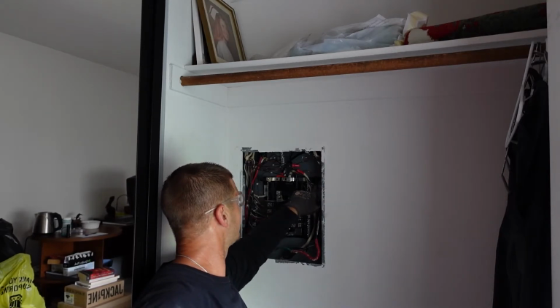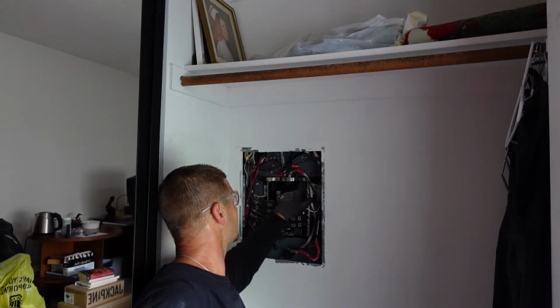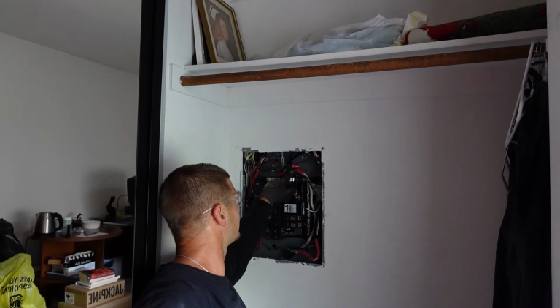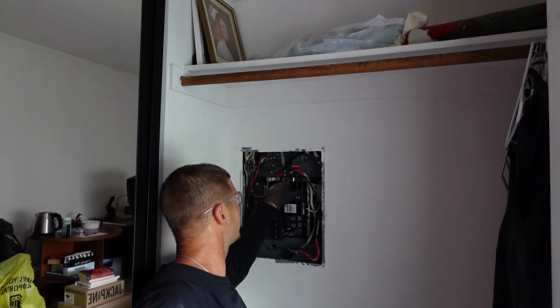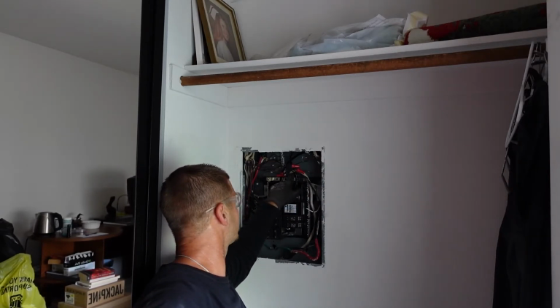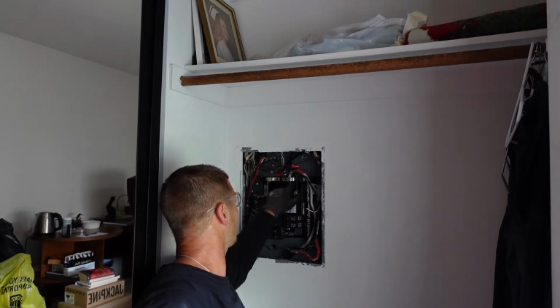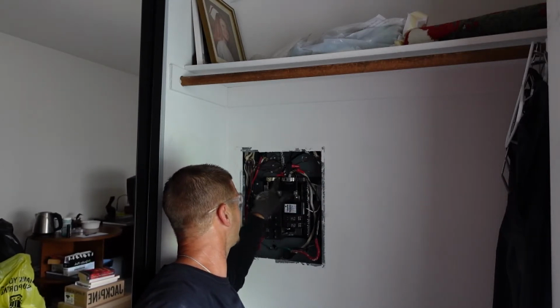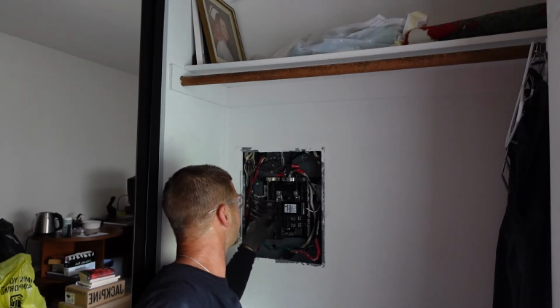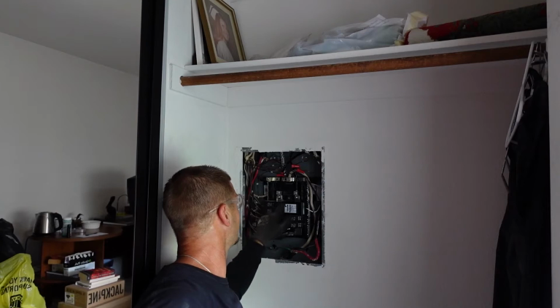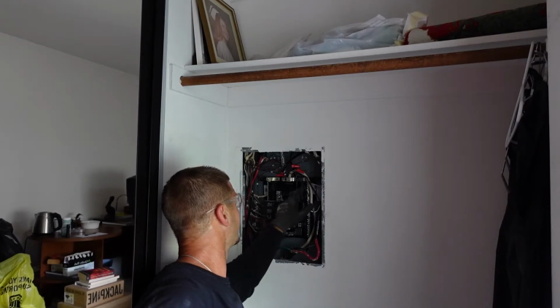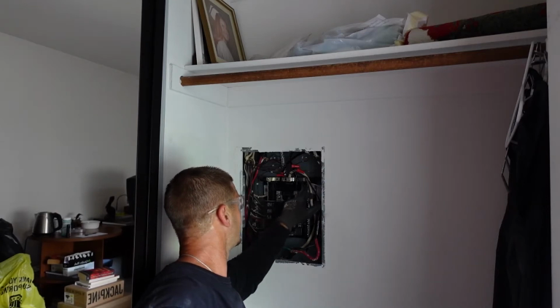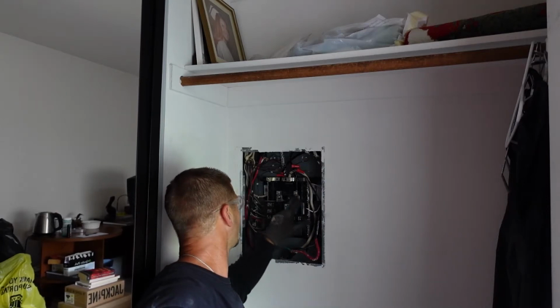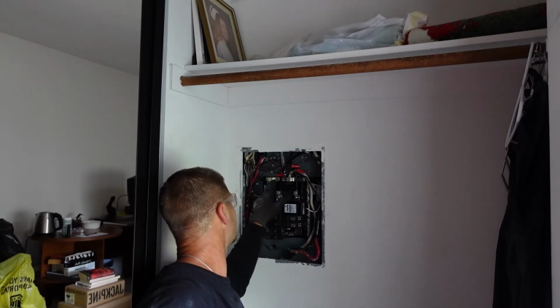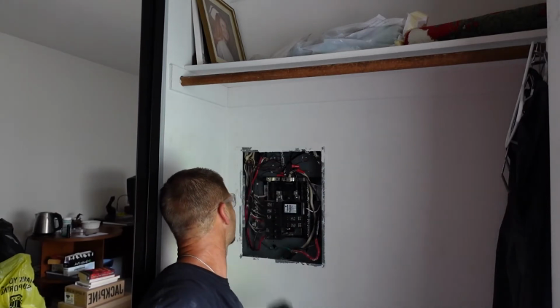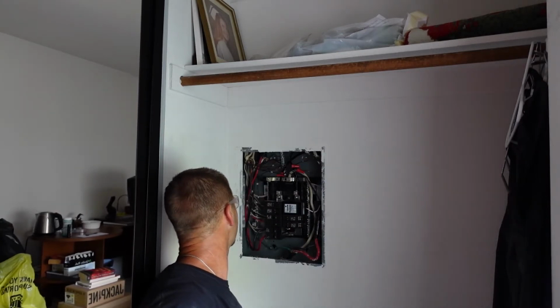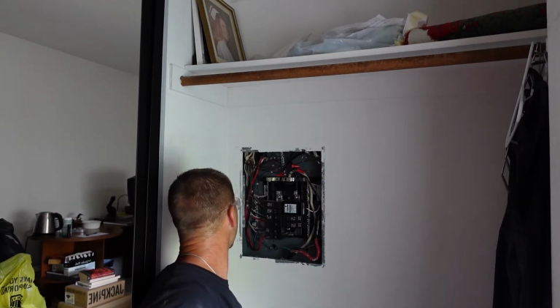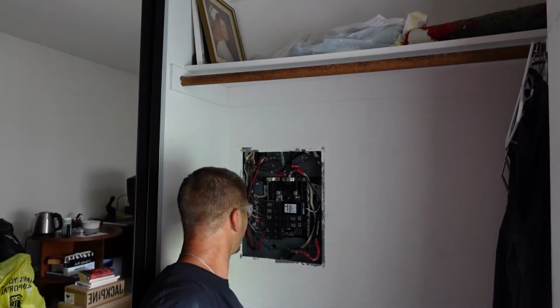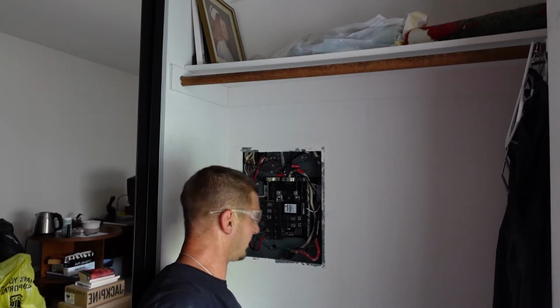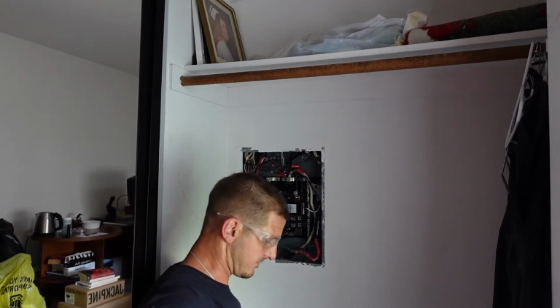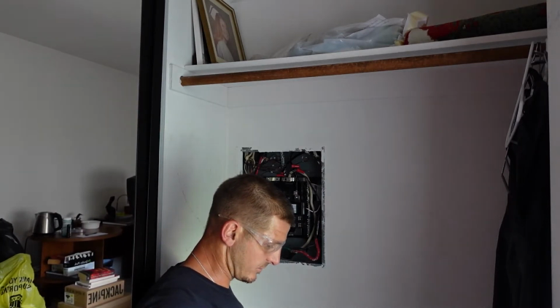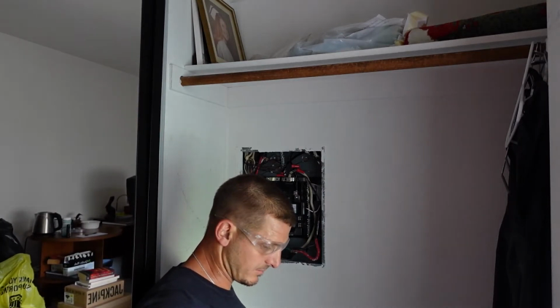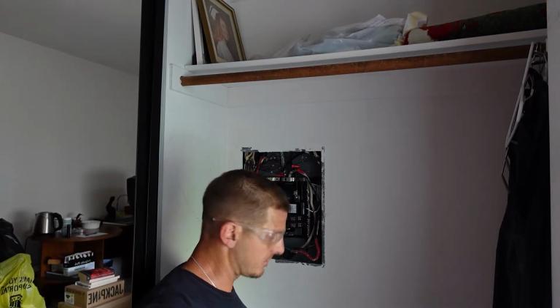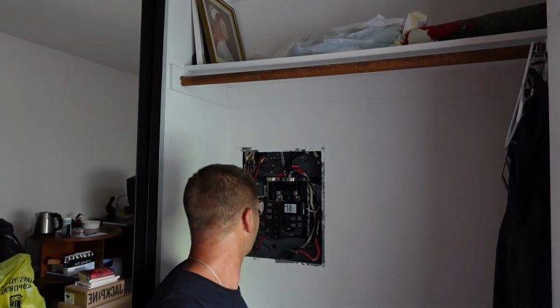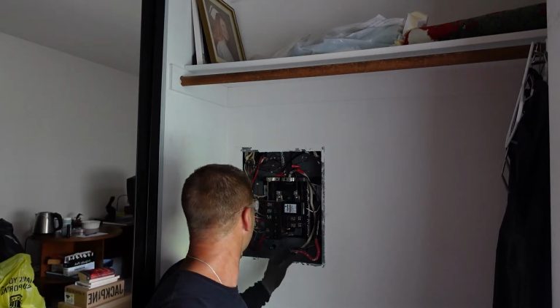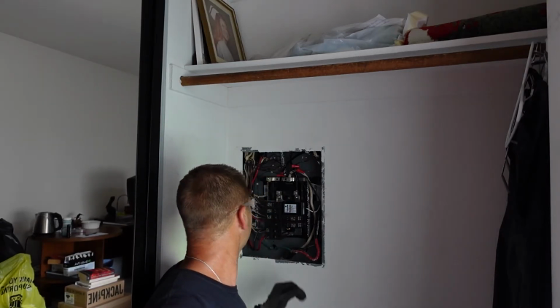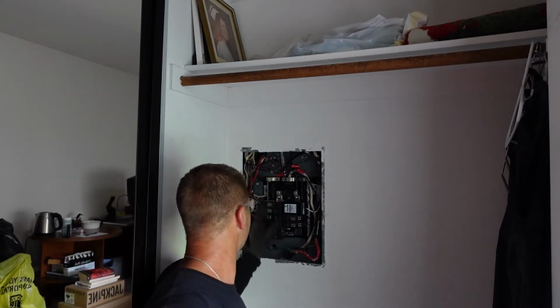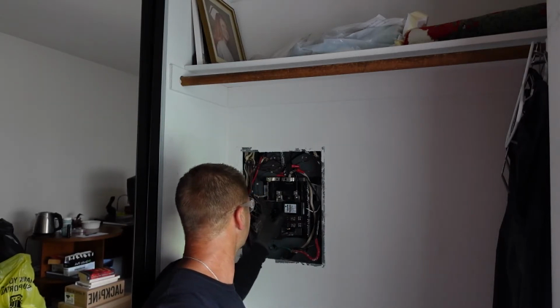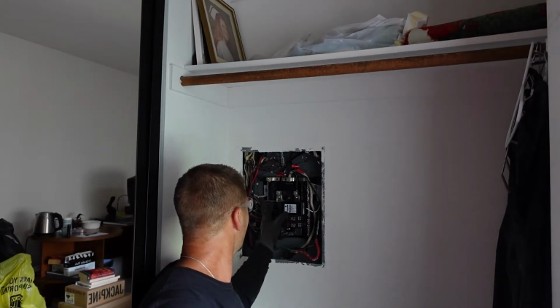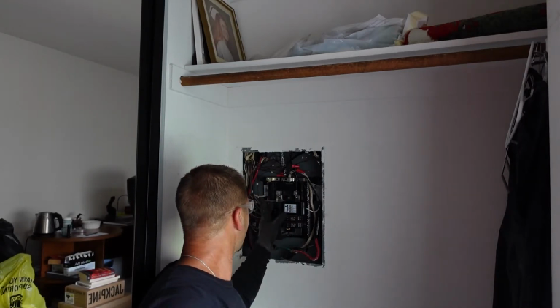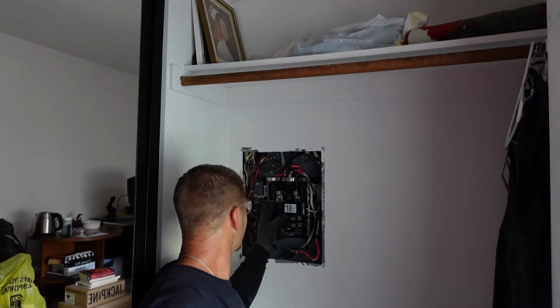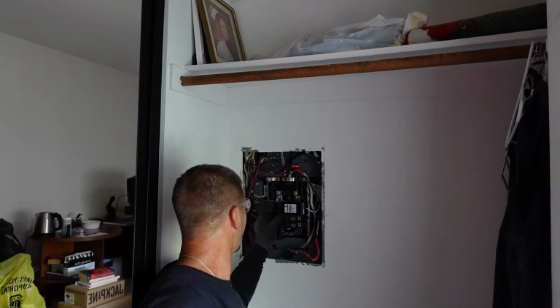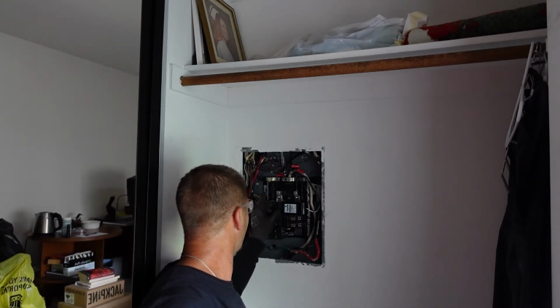That is how the surge protector works. Now we have our surge protector closest to your main breaker, with the neutral closest to your neutral wire. You may have to move a neutral wire too to get it there. We will have to relabel the panel a little bit, which isn't an issue.